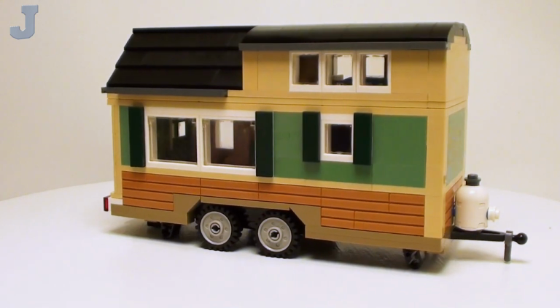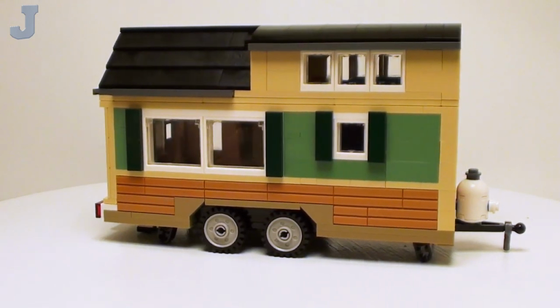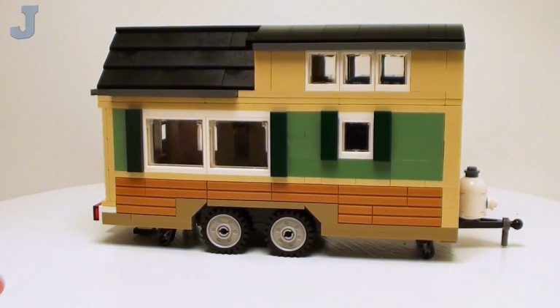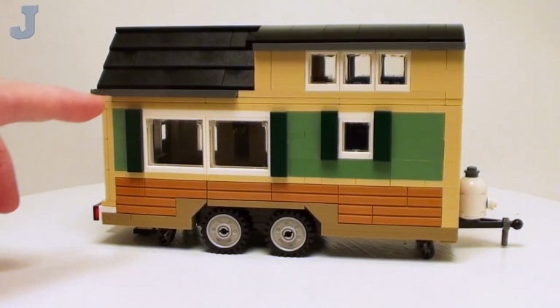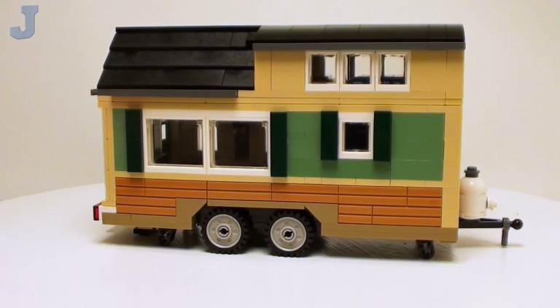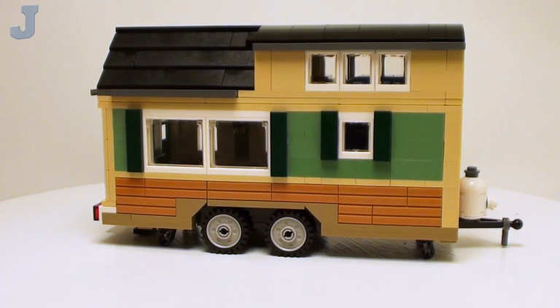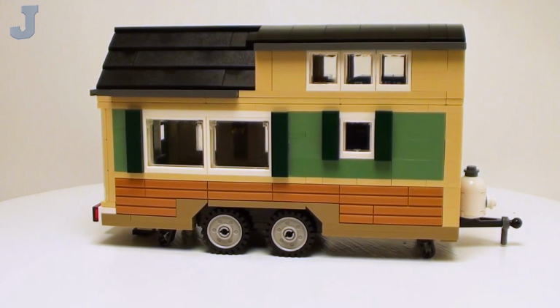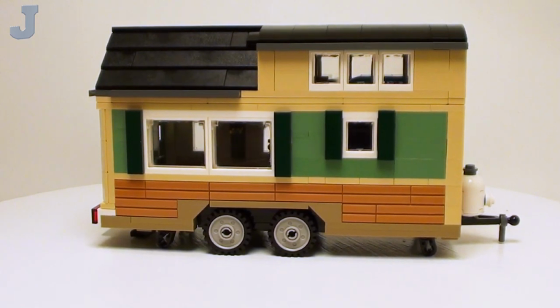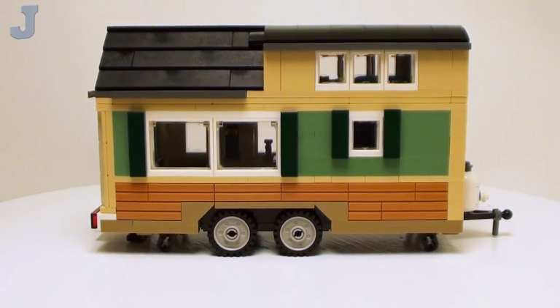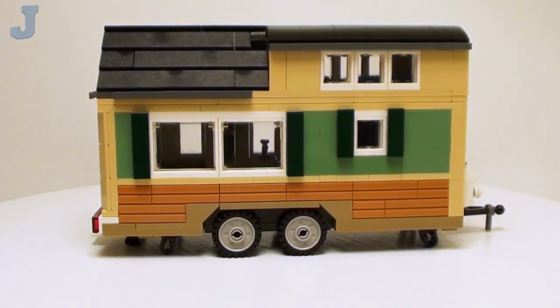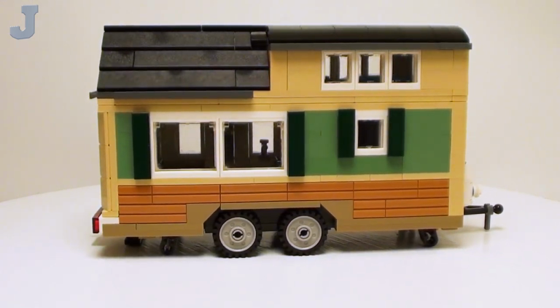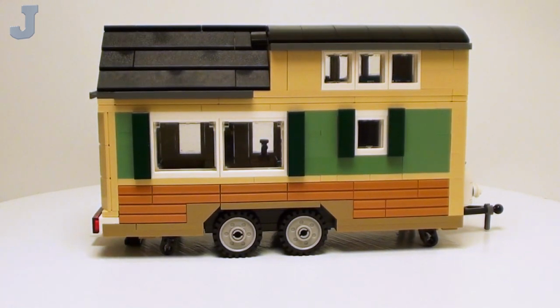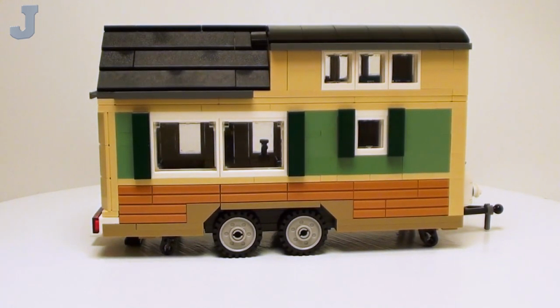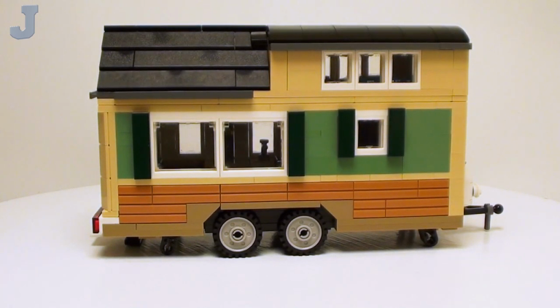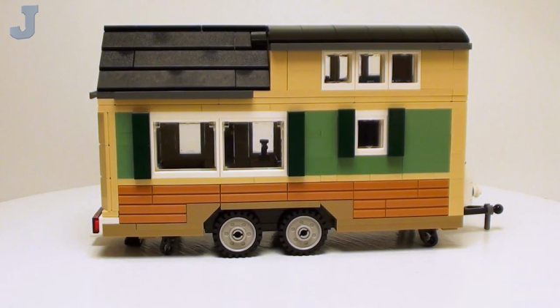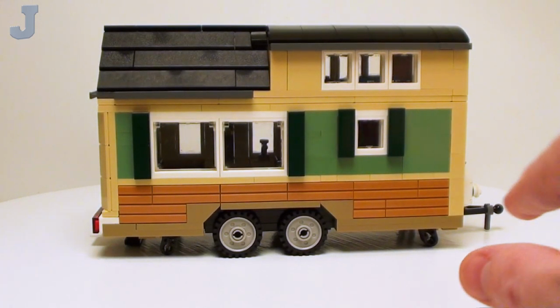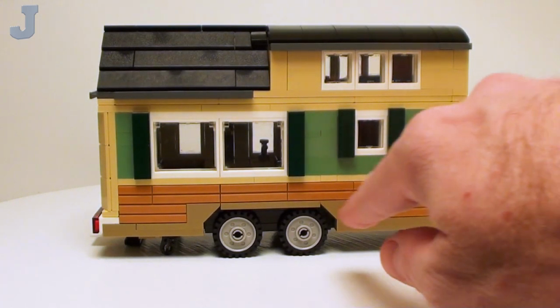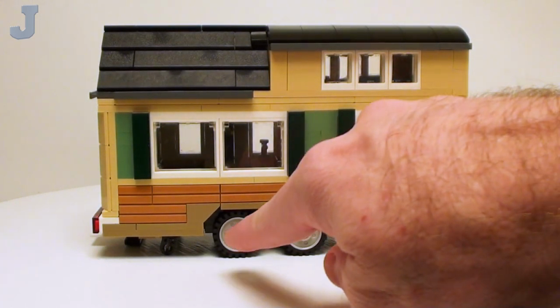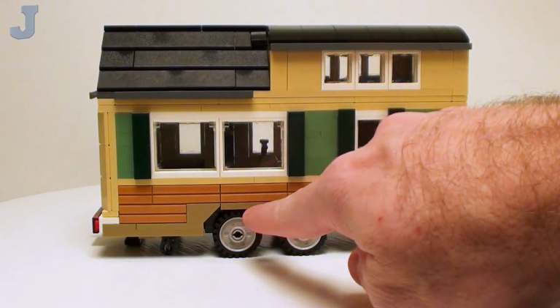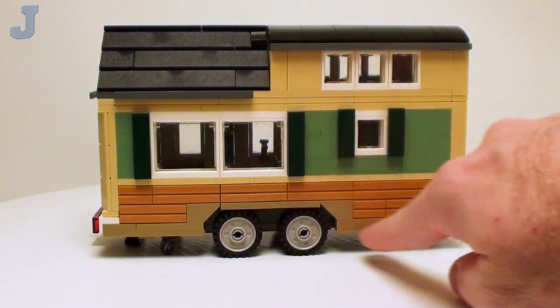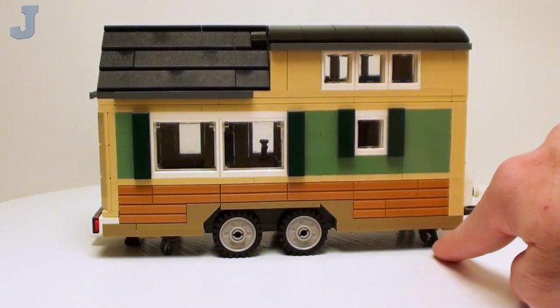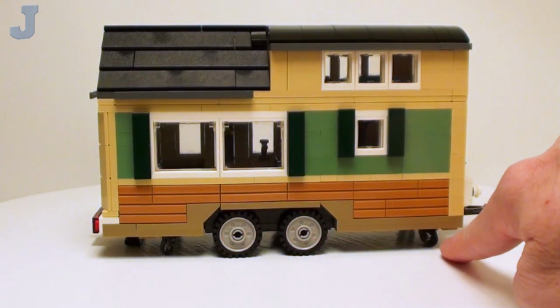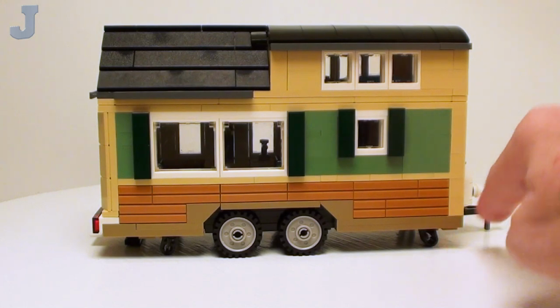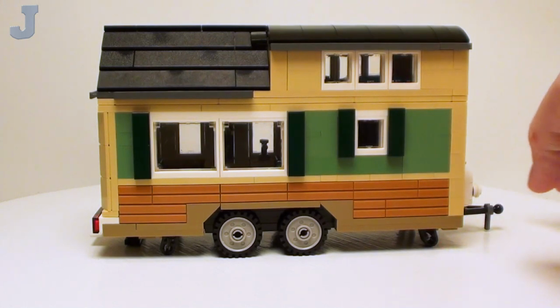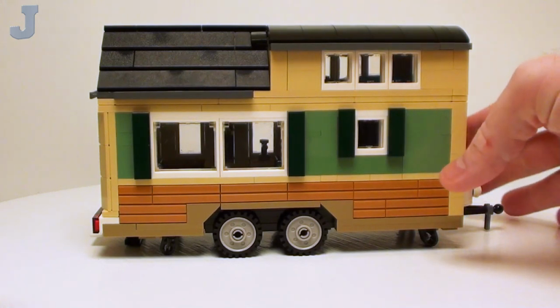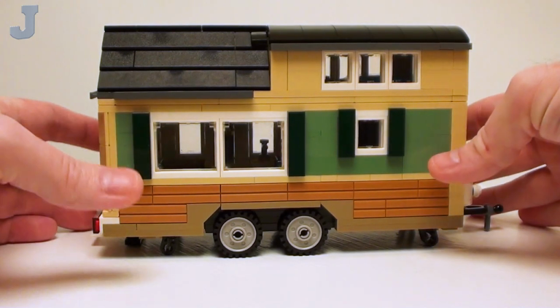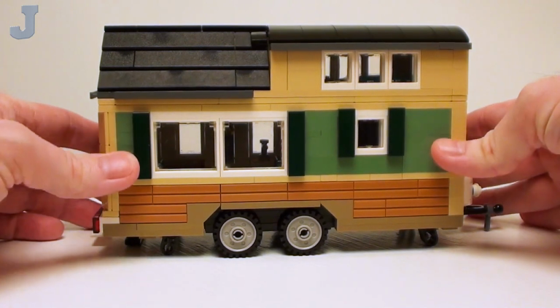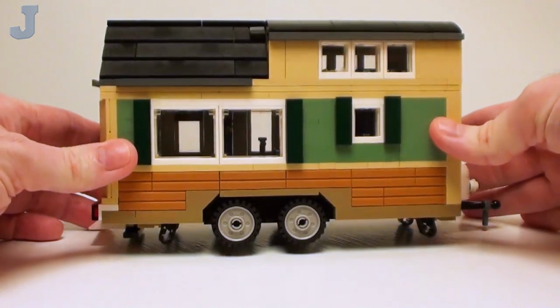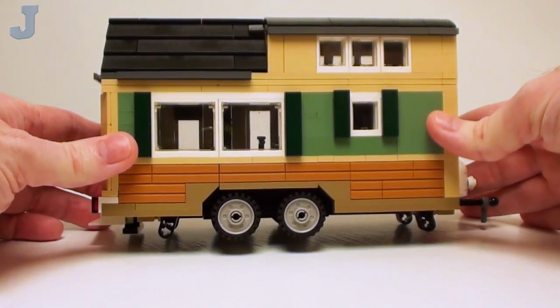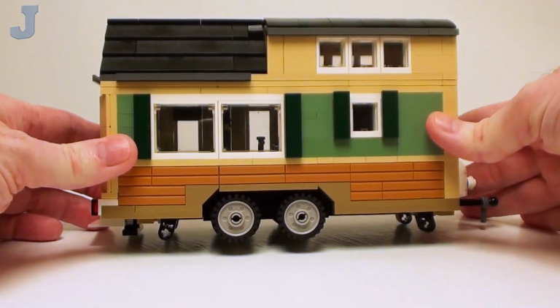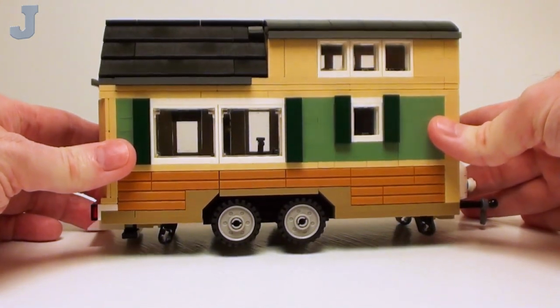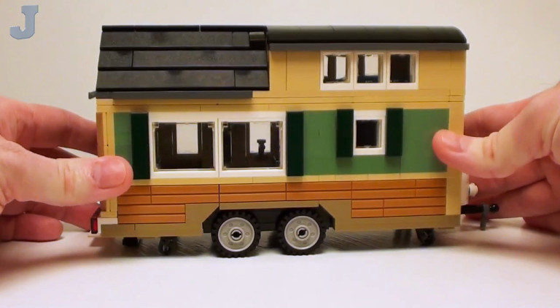And this side here — it does rest on a flat trailer. We got some leveling jacks at the bottom.